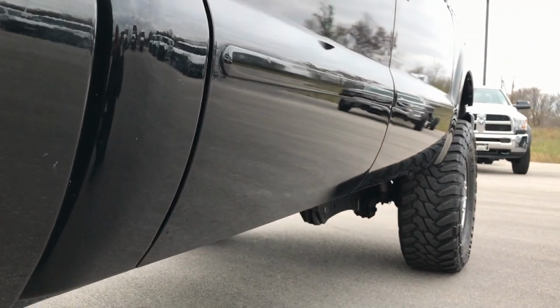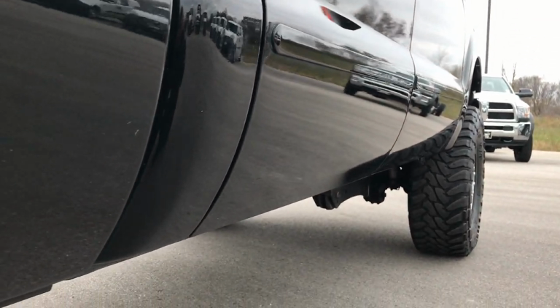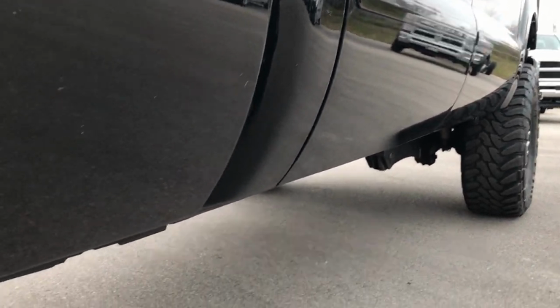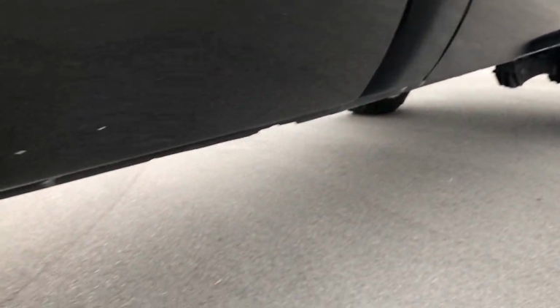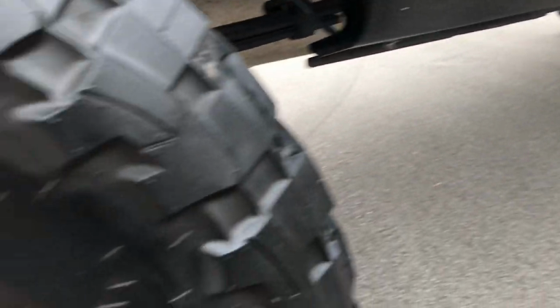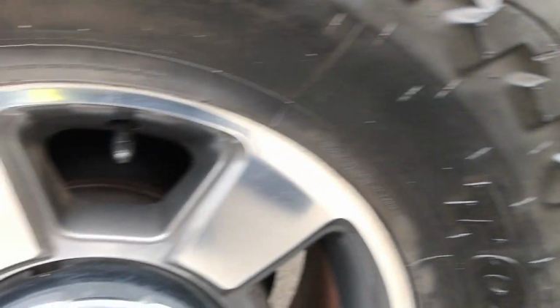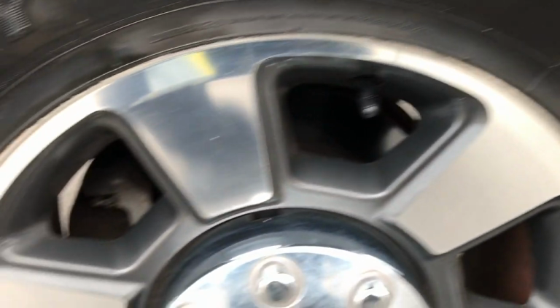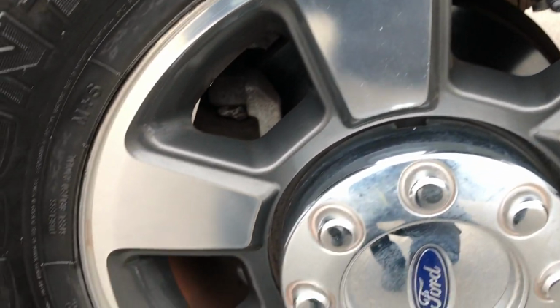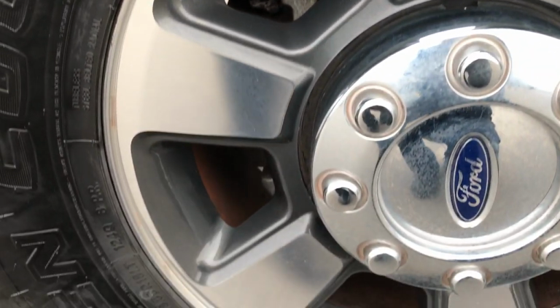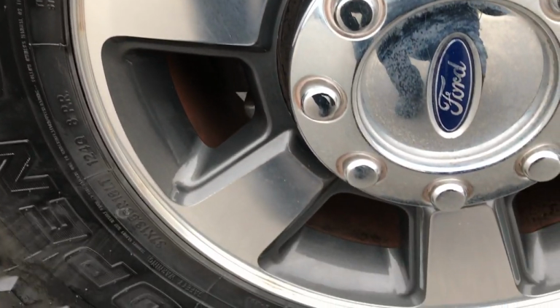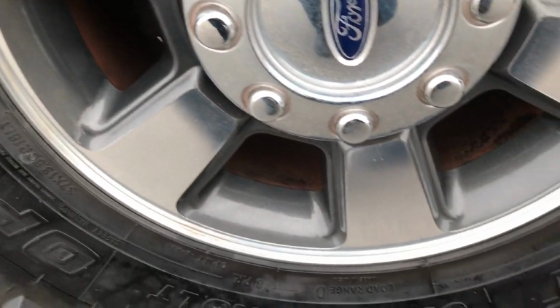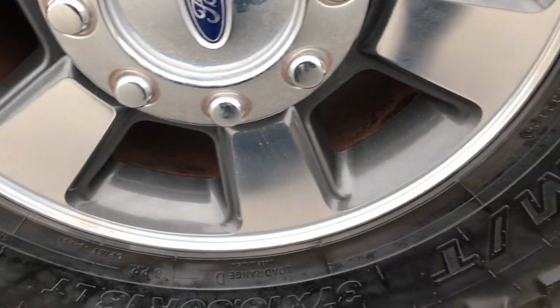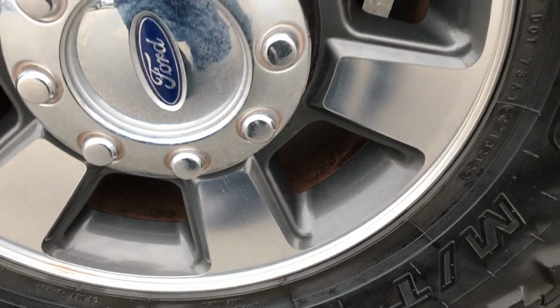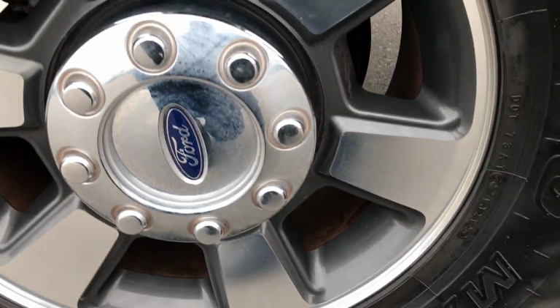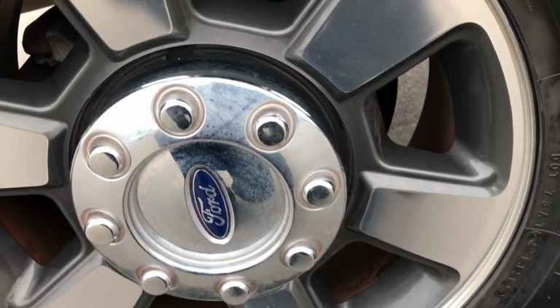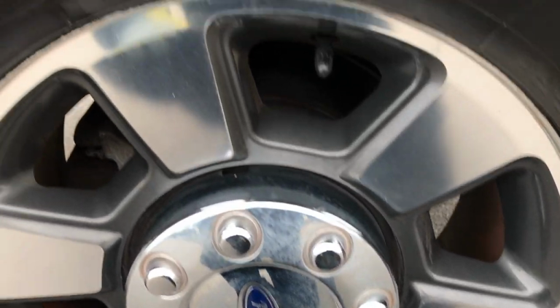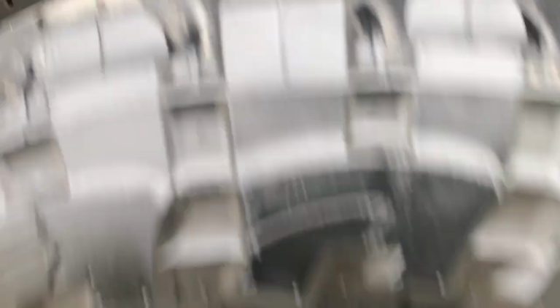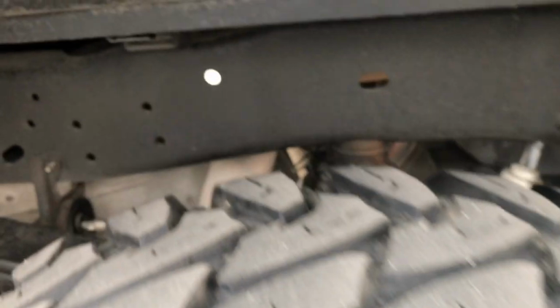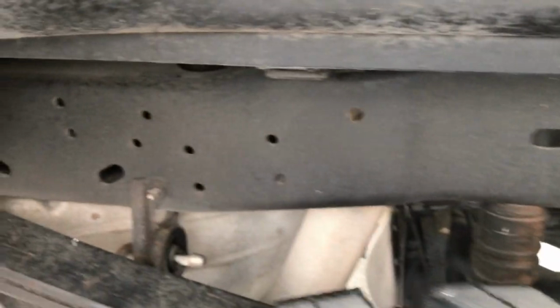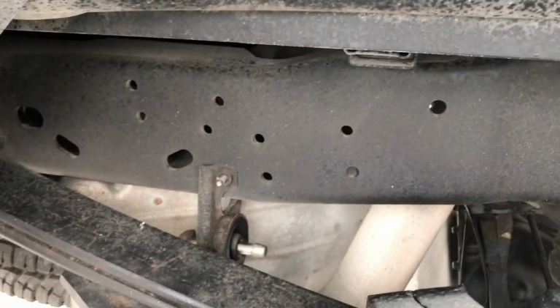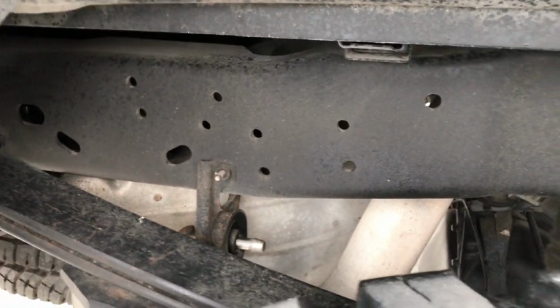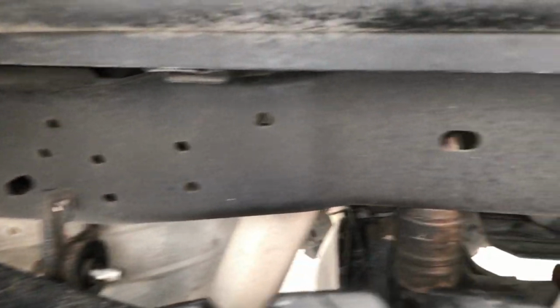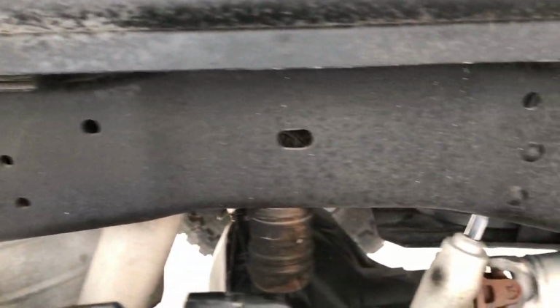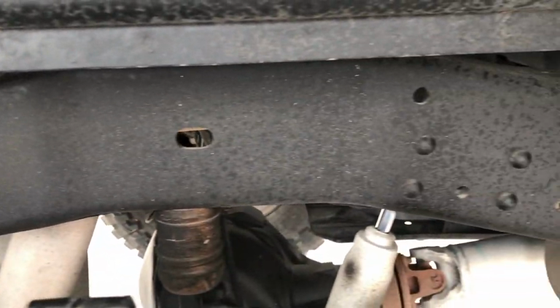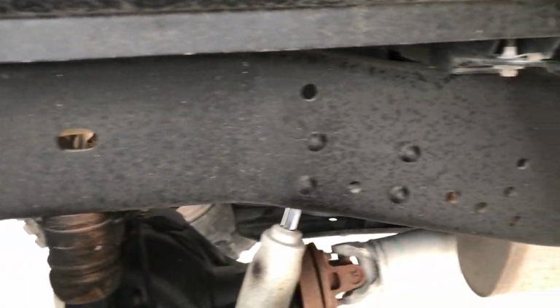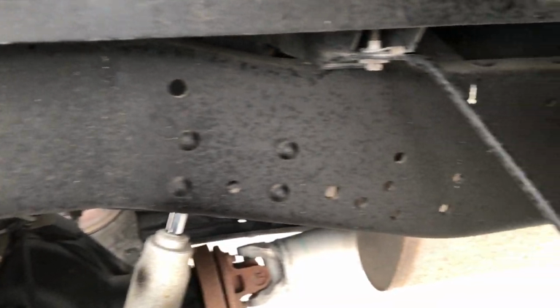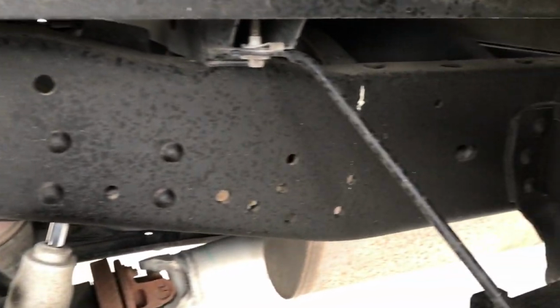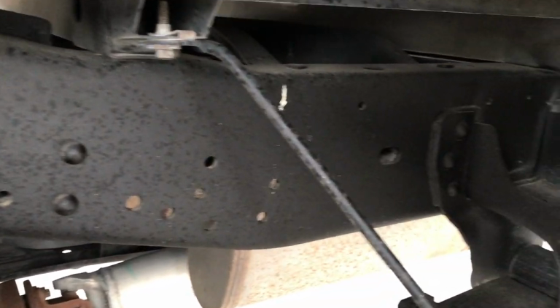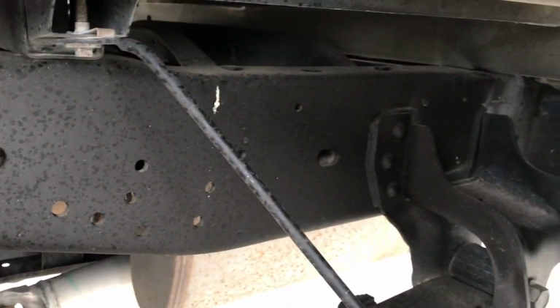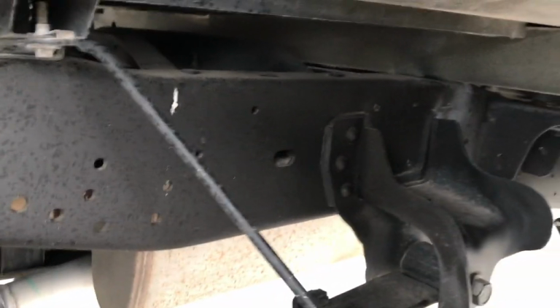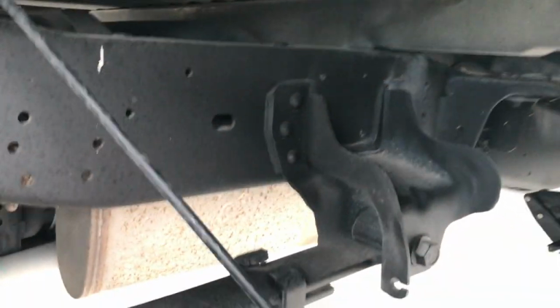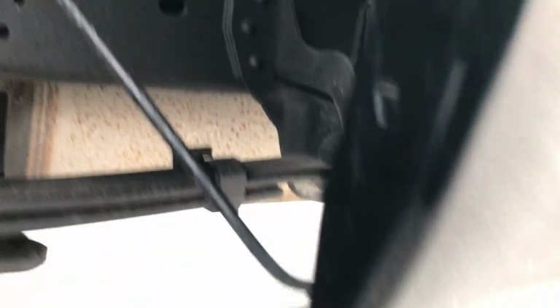Didn't see any dents or dings. This back rim is in excellent condition as well — no scuffs, scrapes, or corrosion on it. I do believe this truck came from down south, so that's why the frame and underbody is so clean.